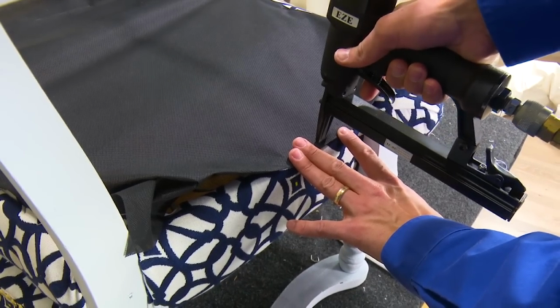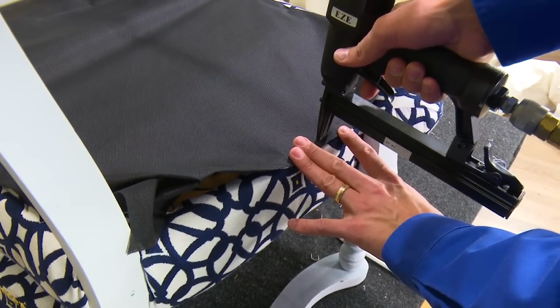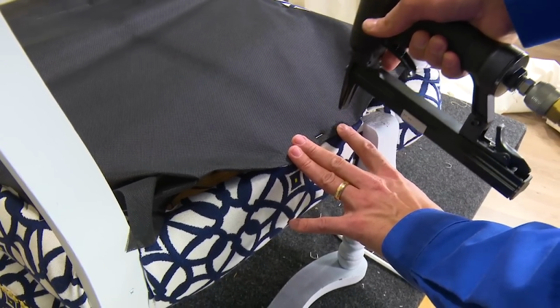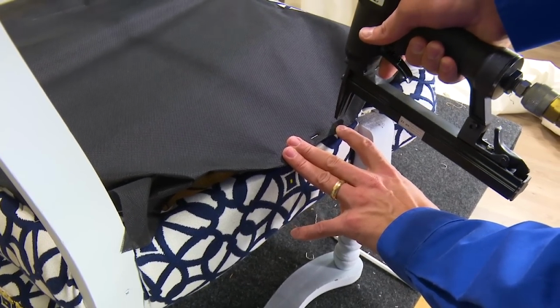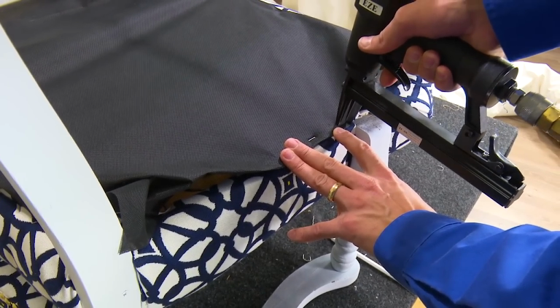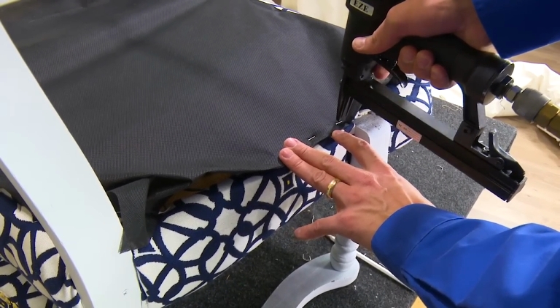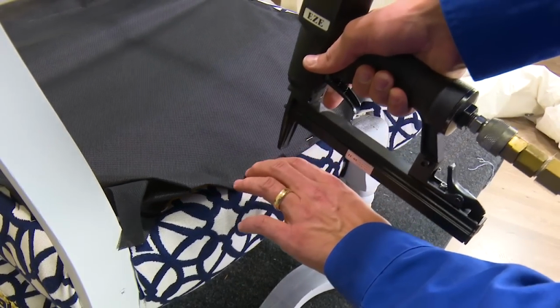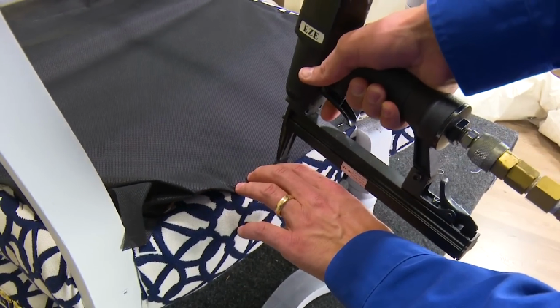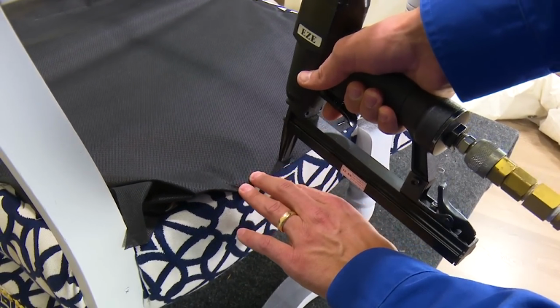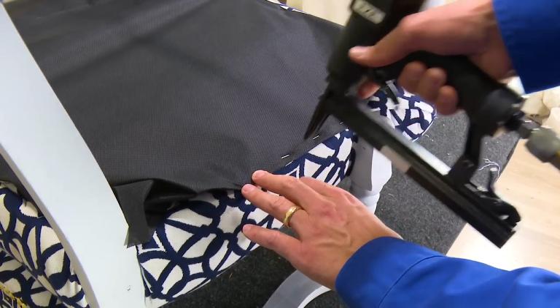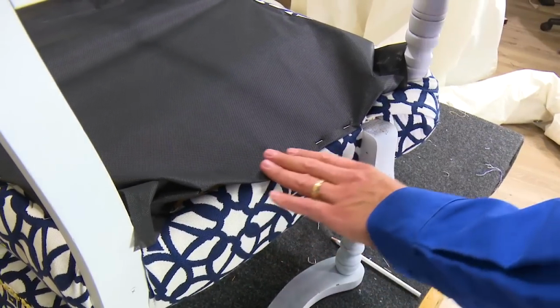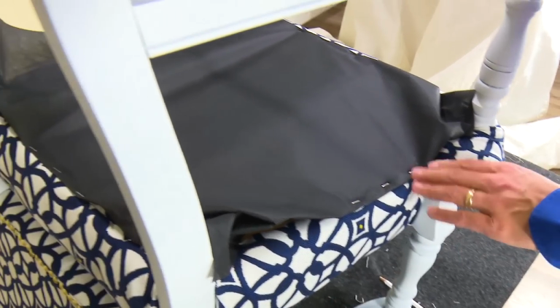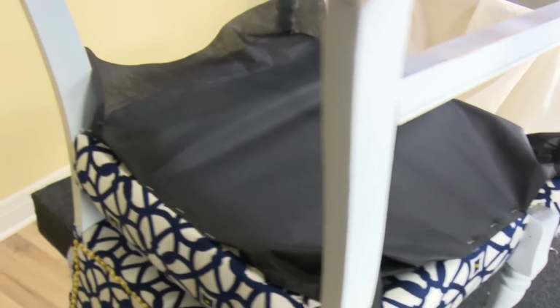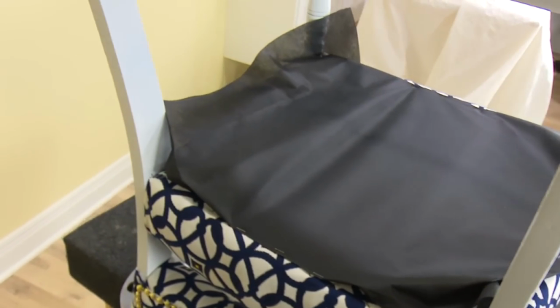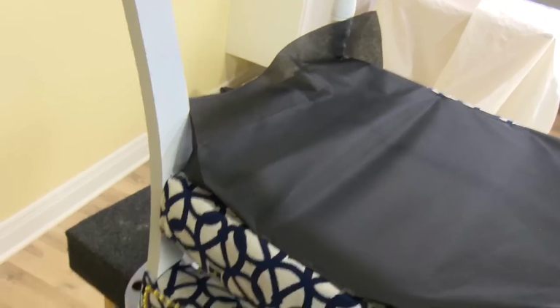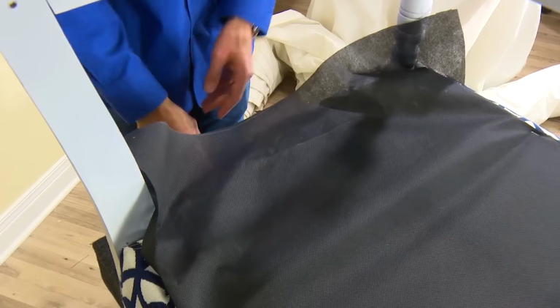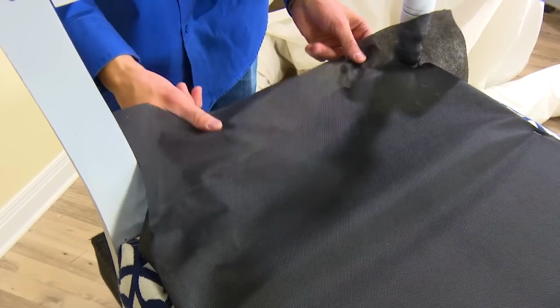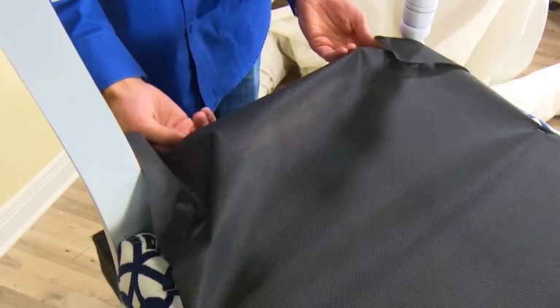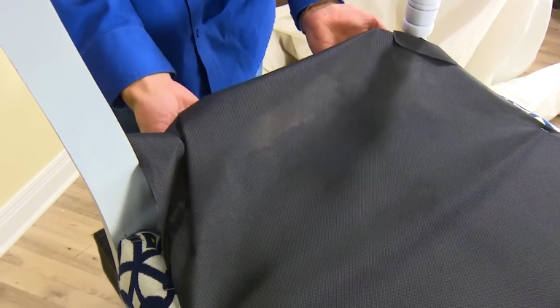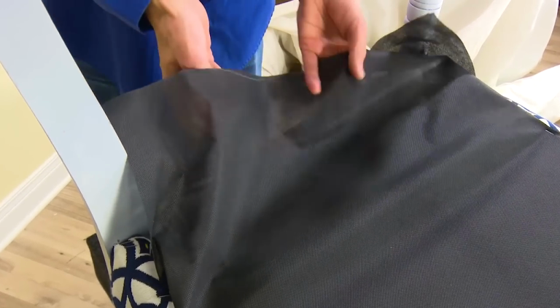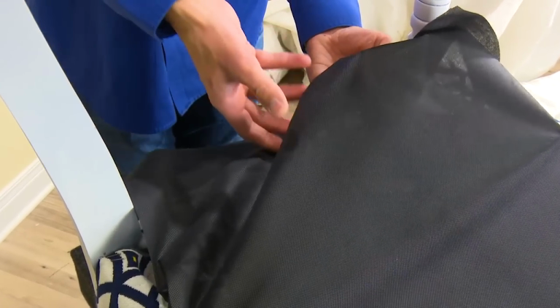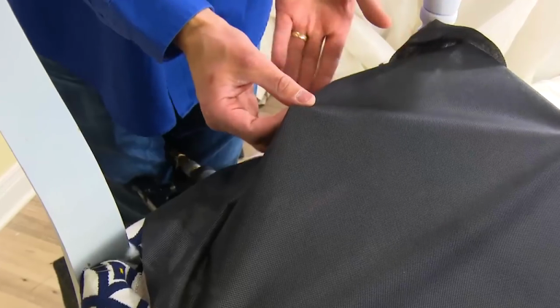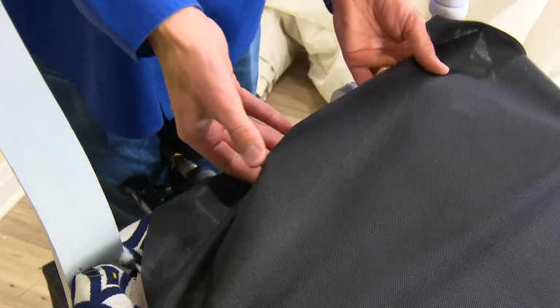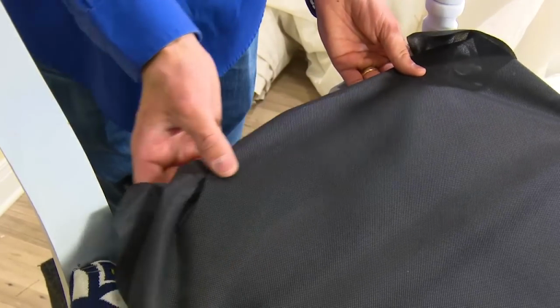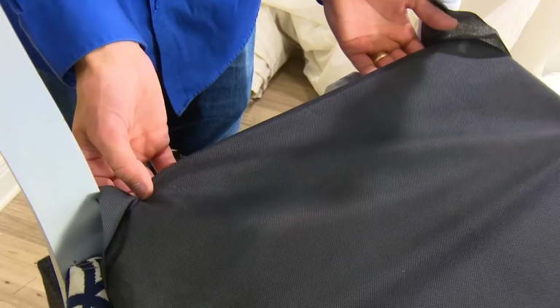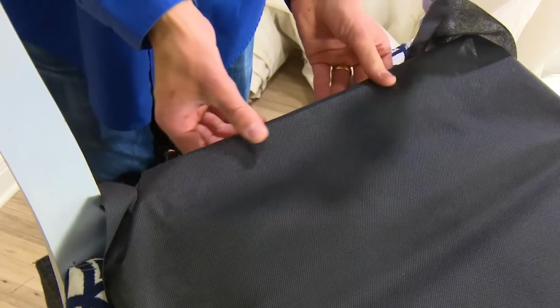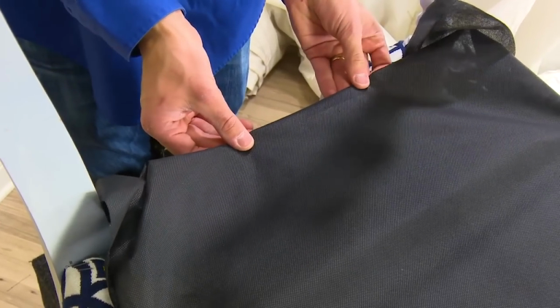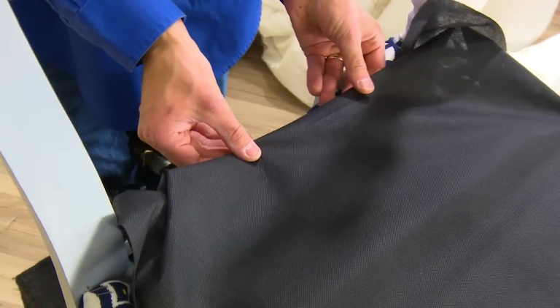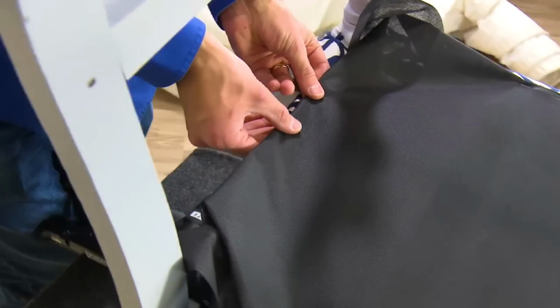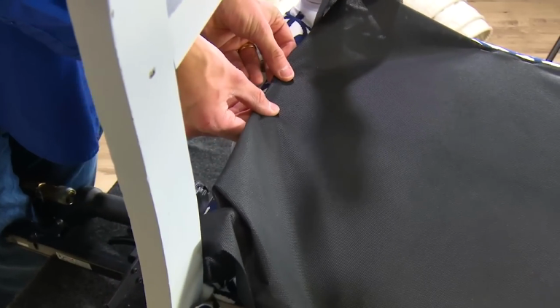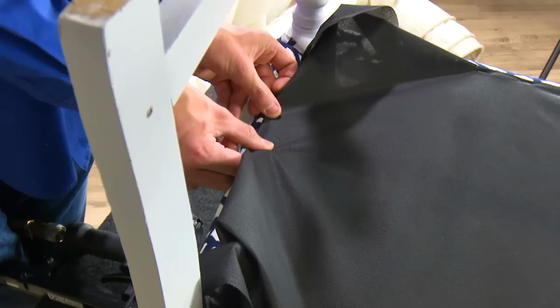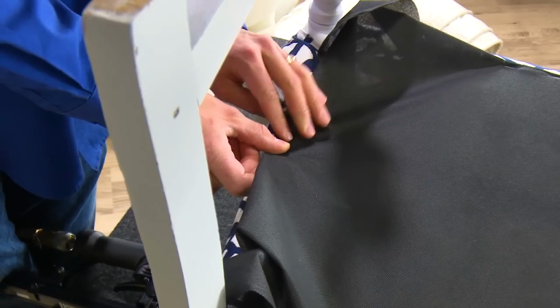Follow that same procedure for the remaining sides. This is the last side — create a nice hem and then staple it down again with 3 staples.